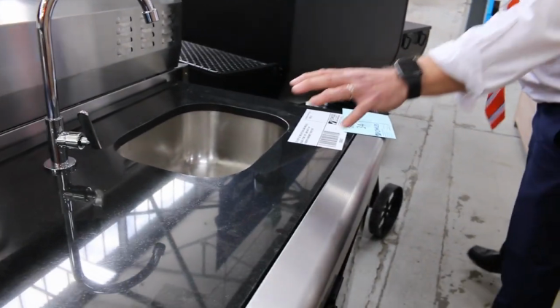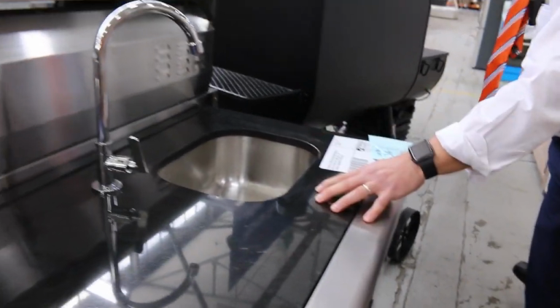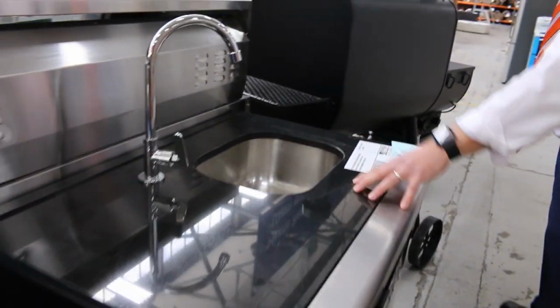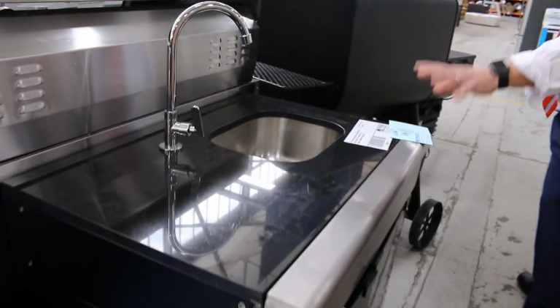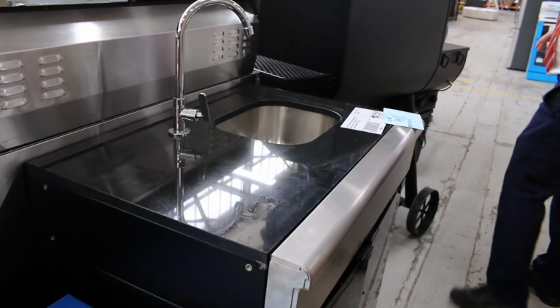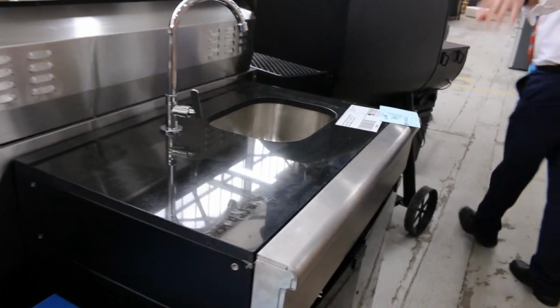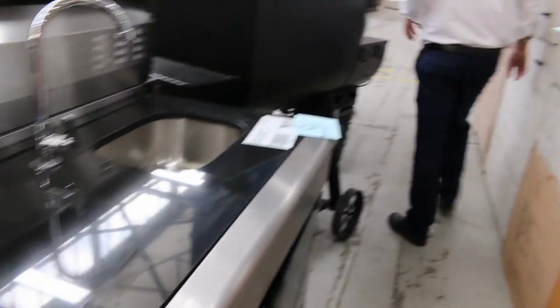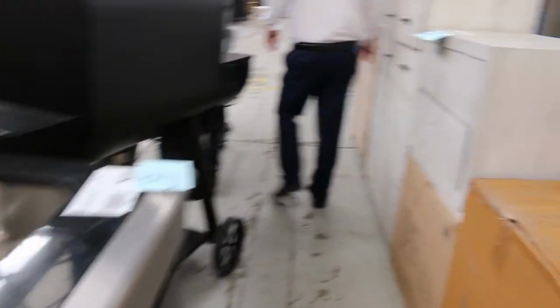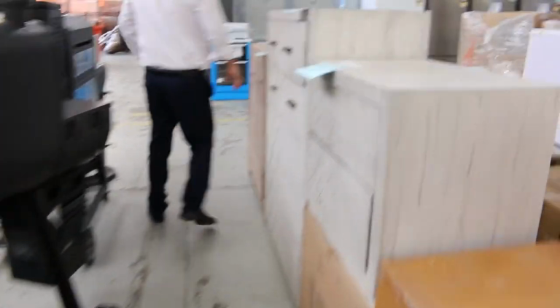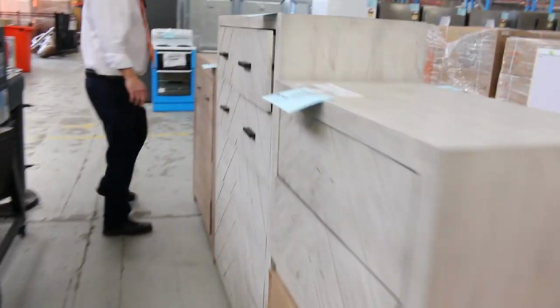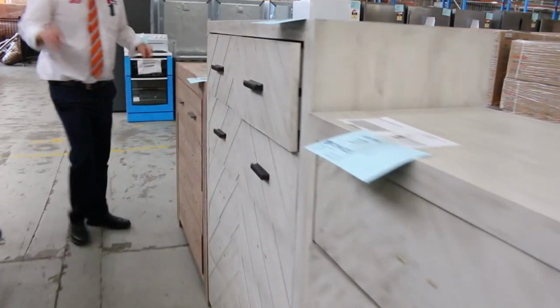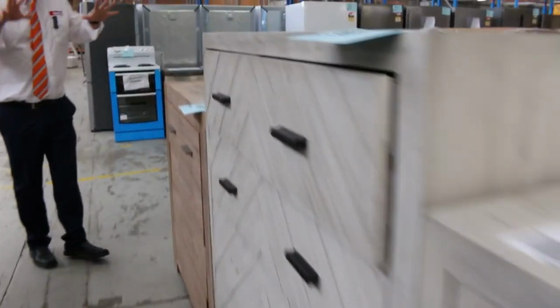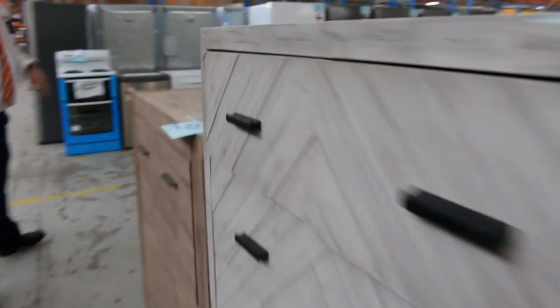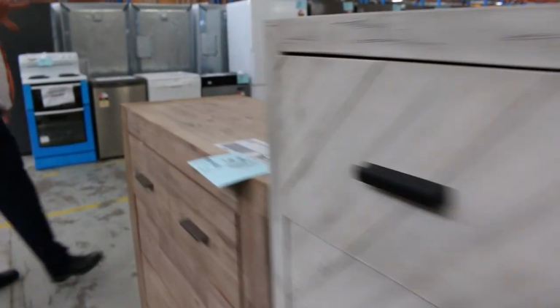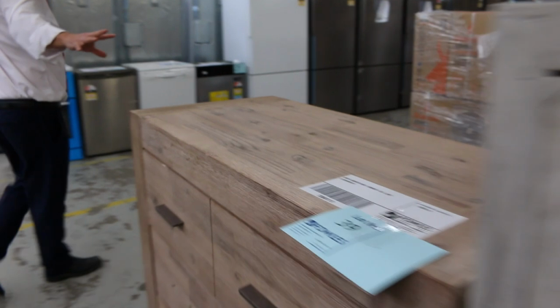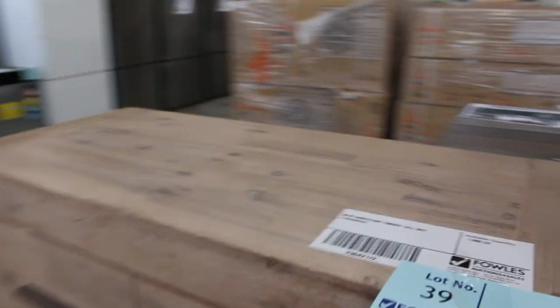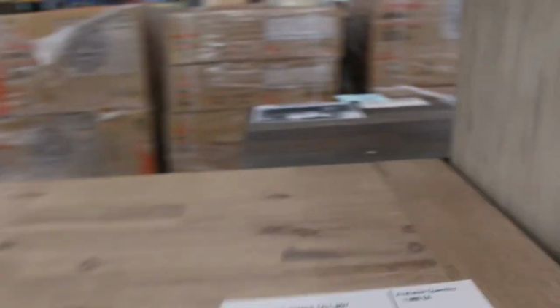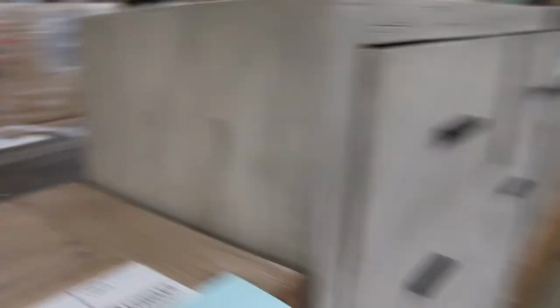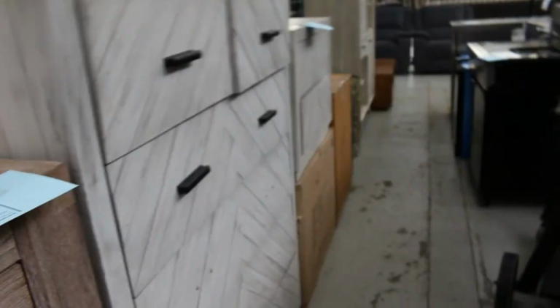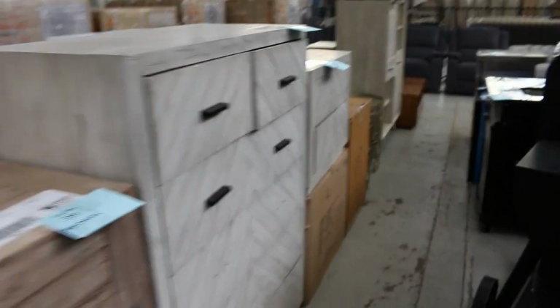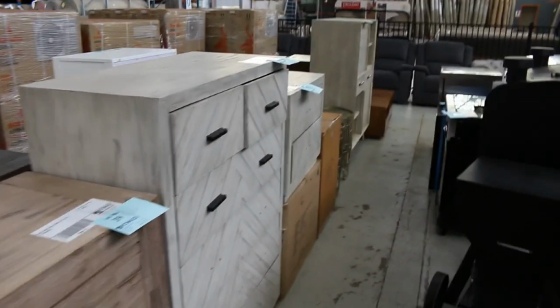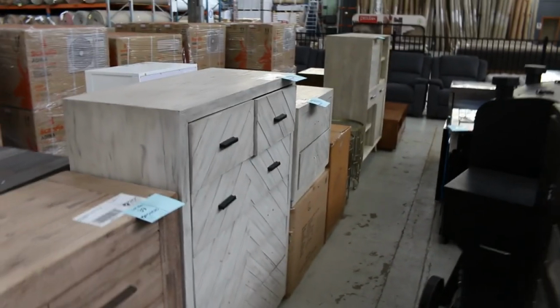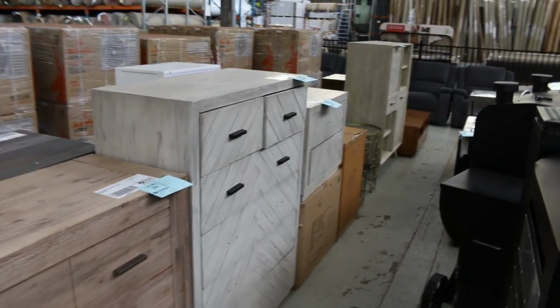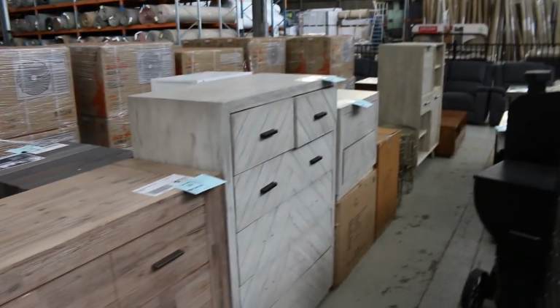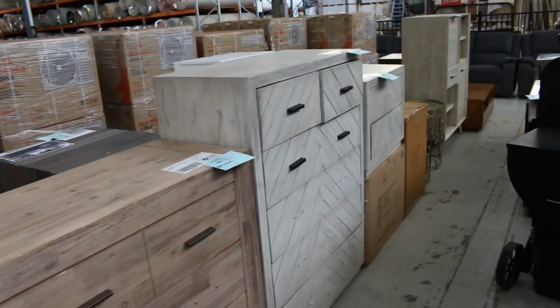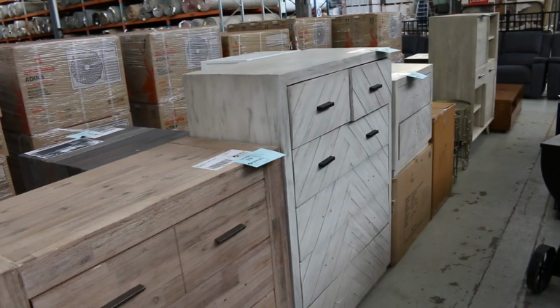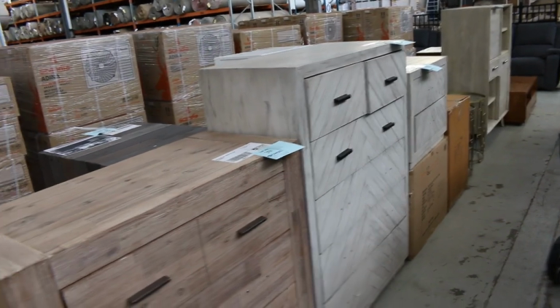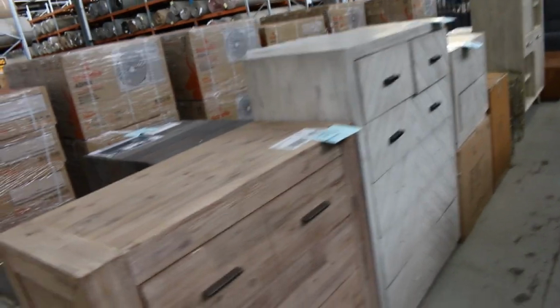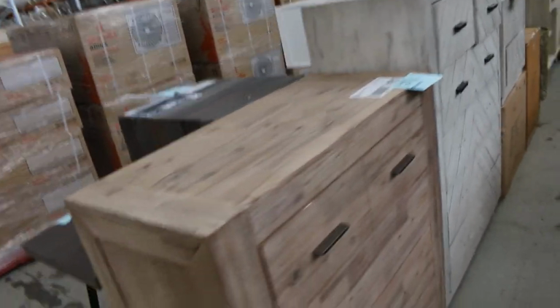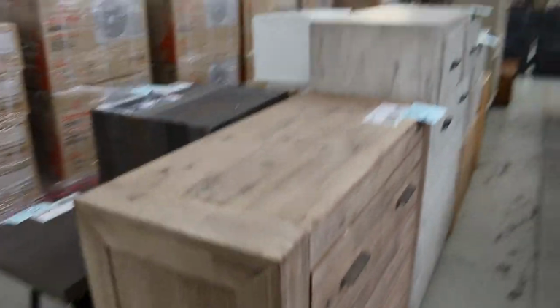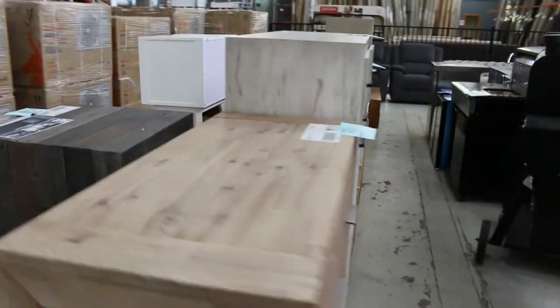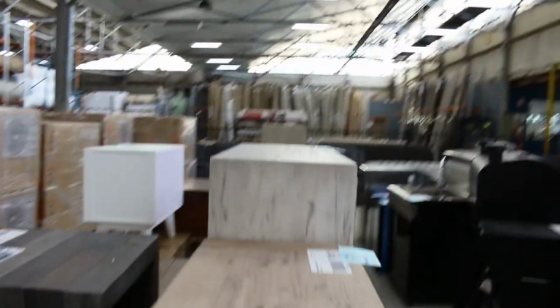That's a barbecue kitchen sink module with the stone top on that one. Lots of bedroom furniture as well — heaps of low boys, tall boys, lots of bedside tables and bedside drawers. So plenty of good stuff in there. You'll get a good bargain out of that area.